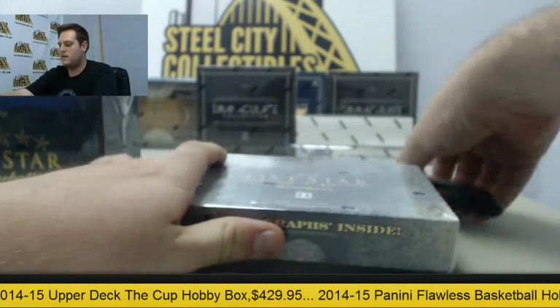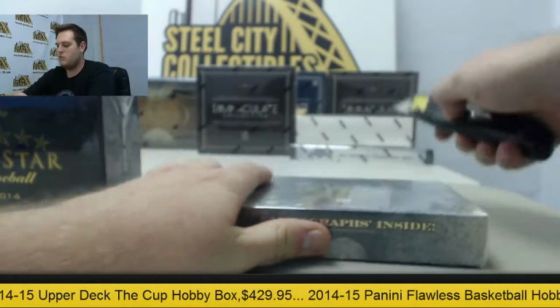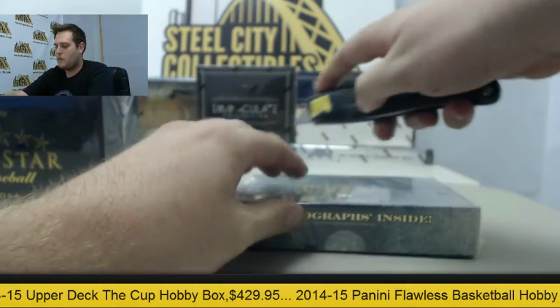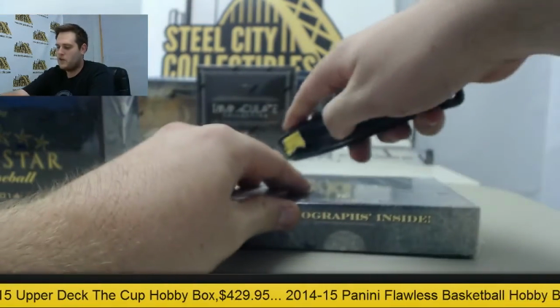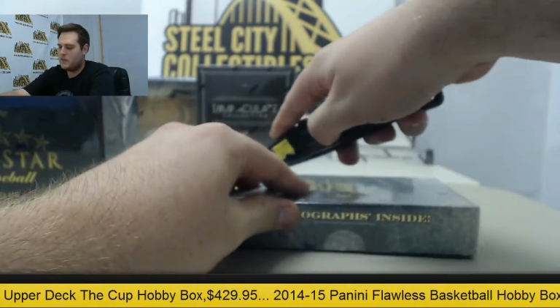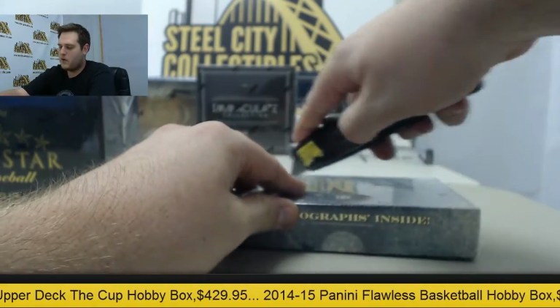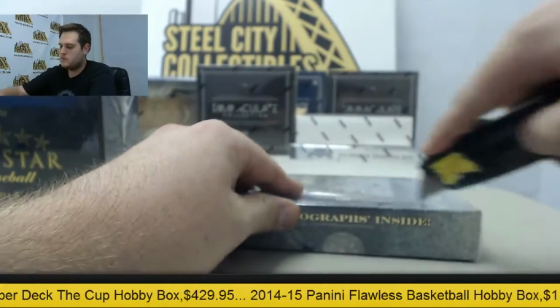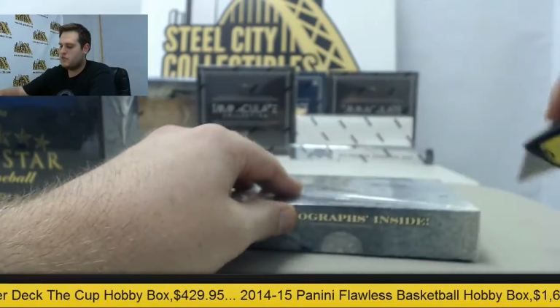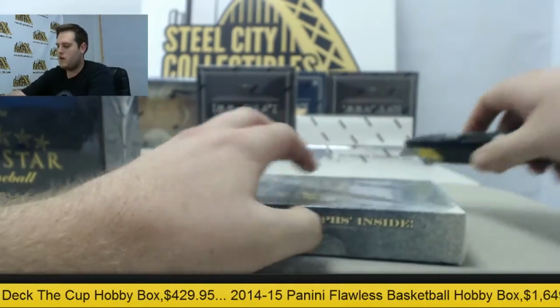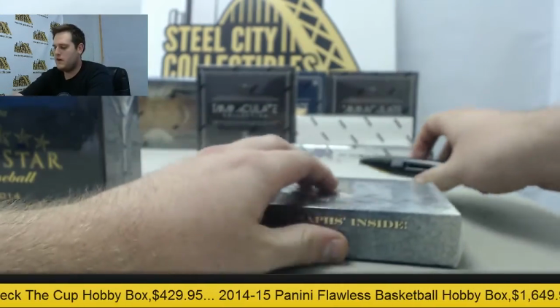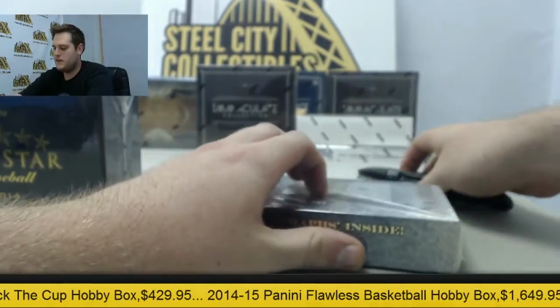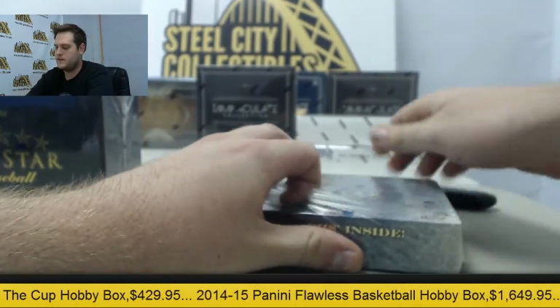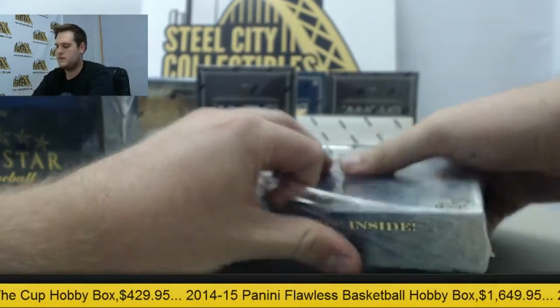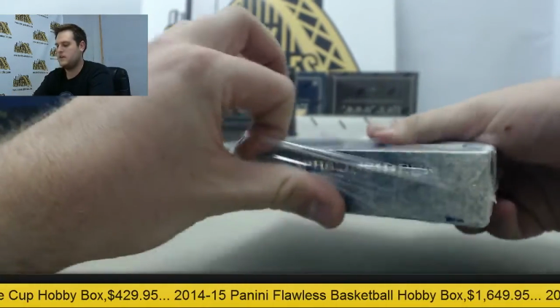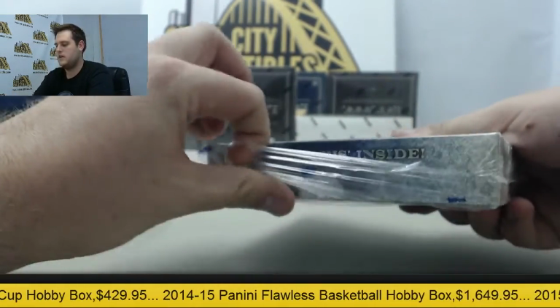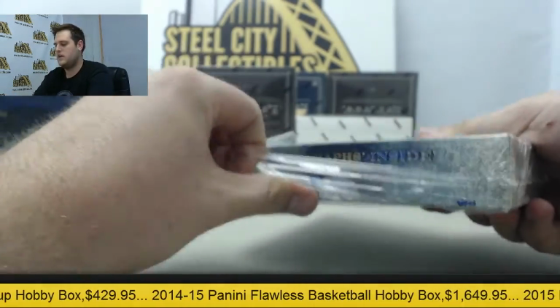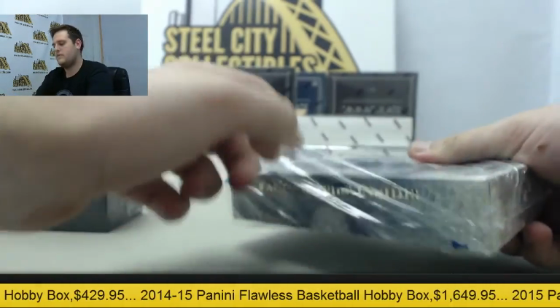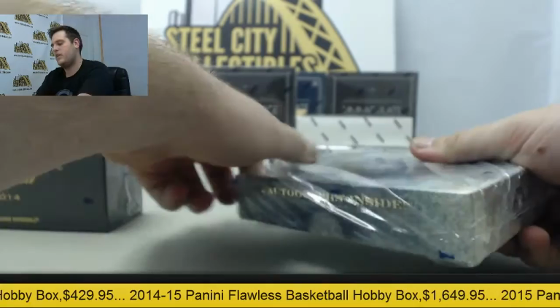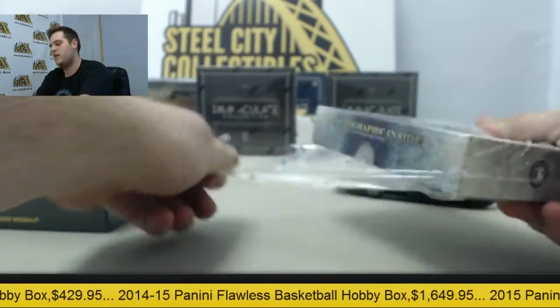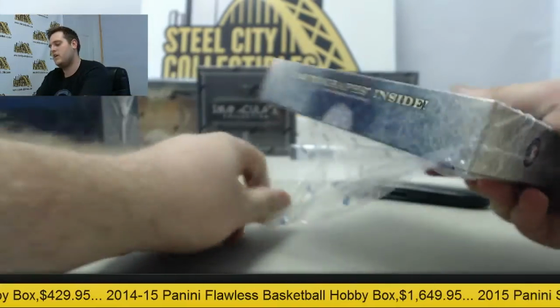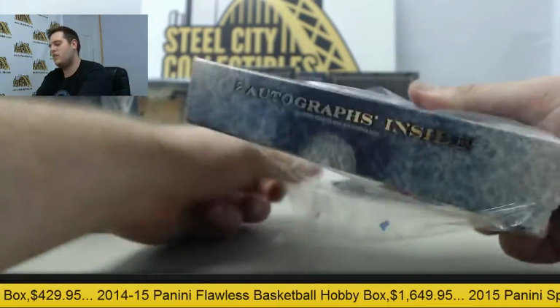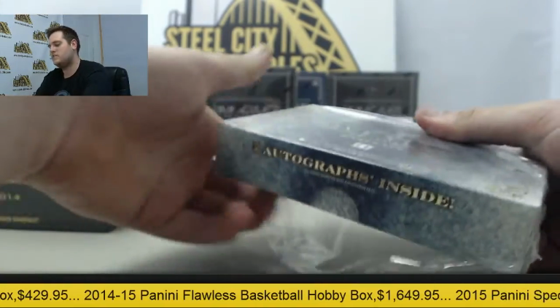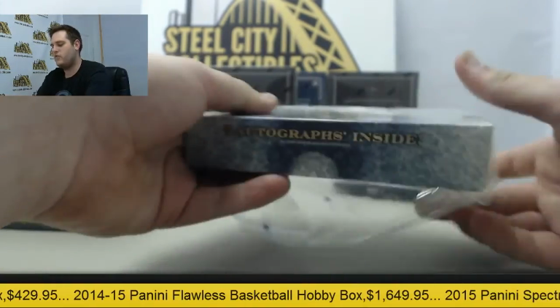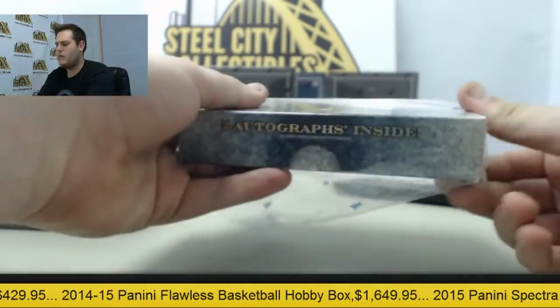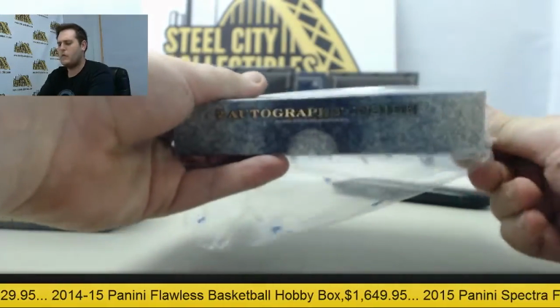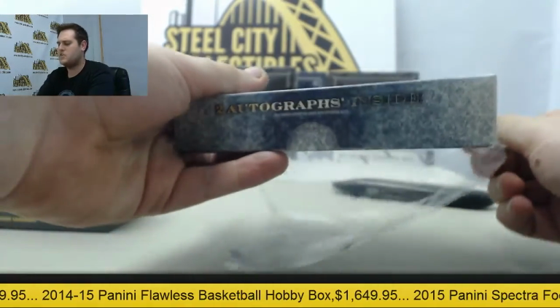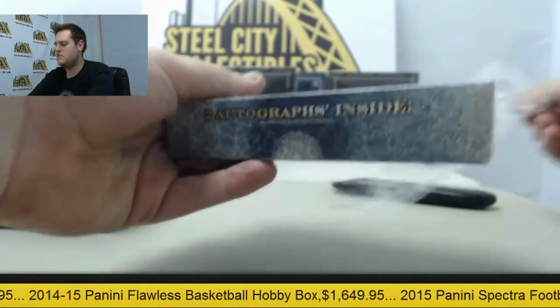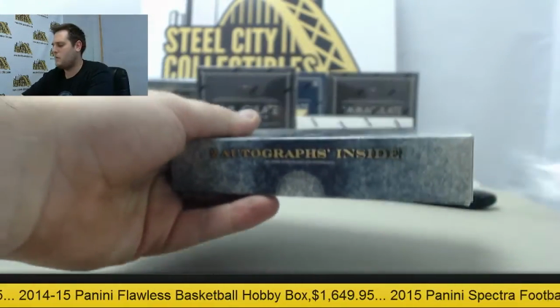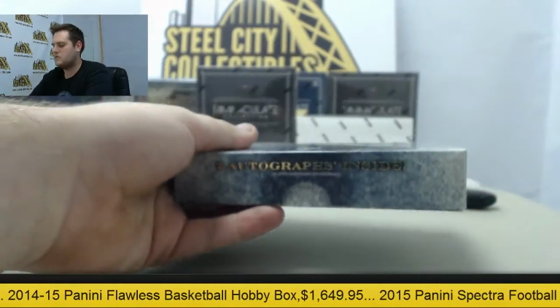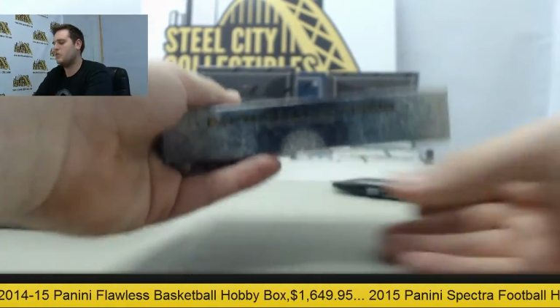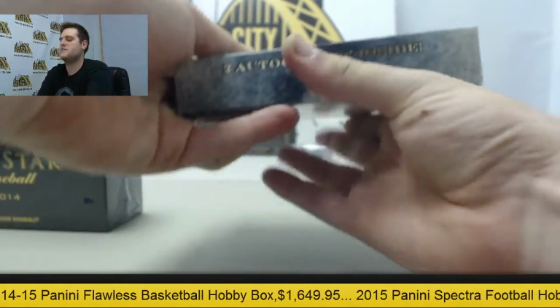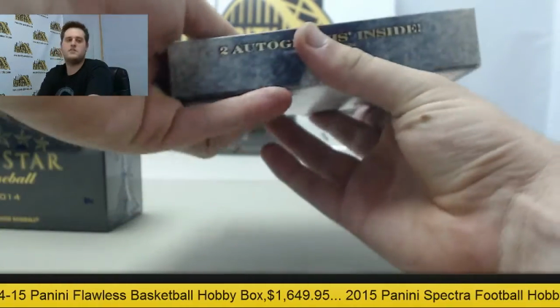We've had a pretty good day in the break room so far. I've opened a bunch of these and they've been pulling some really nice cards out.